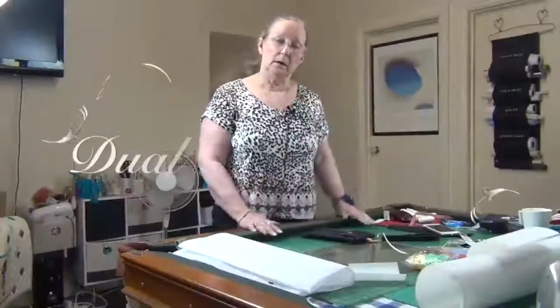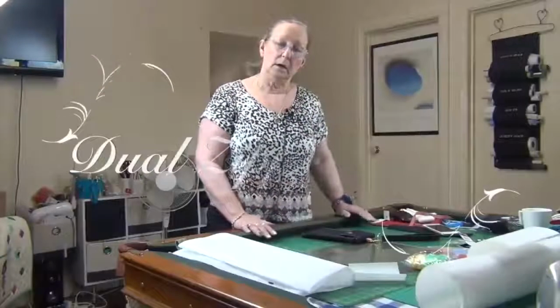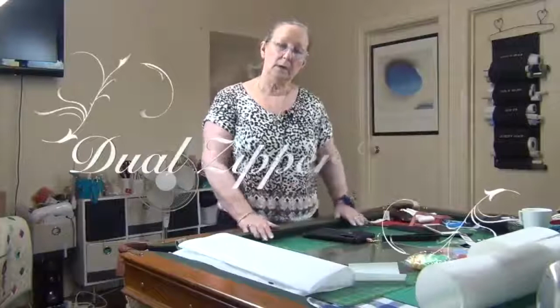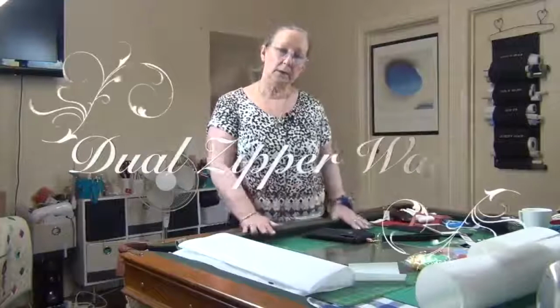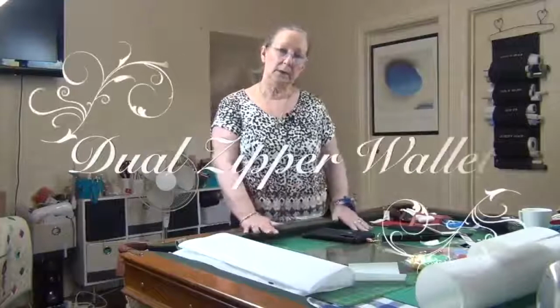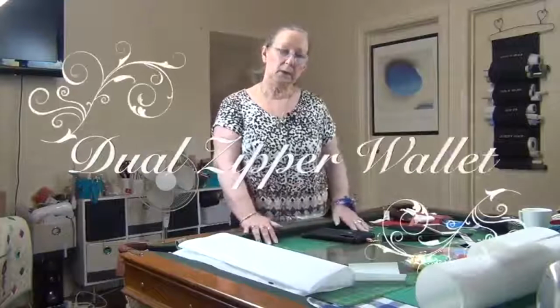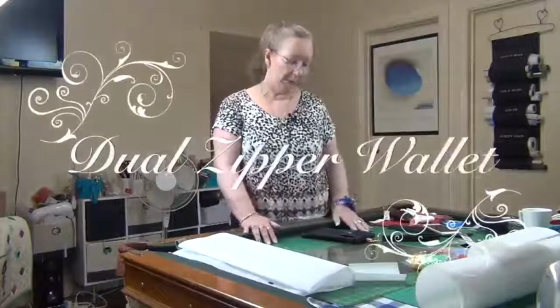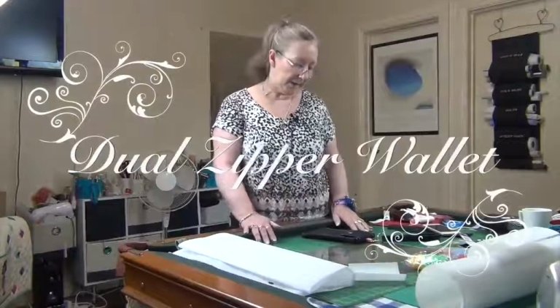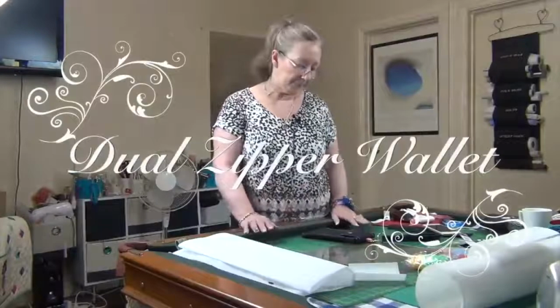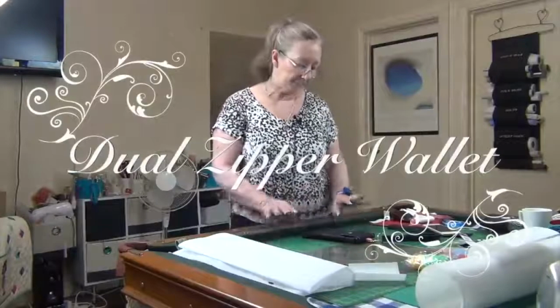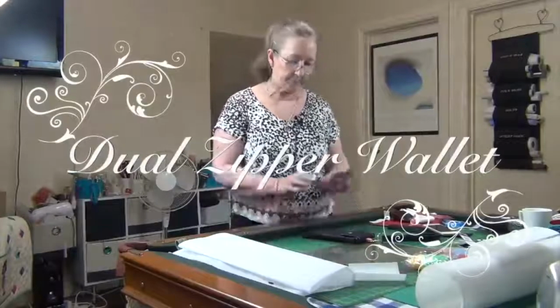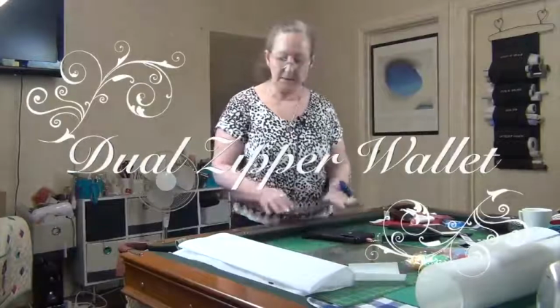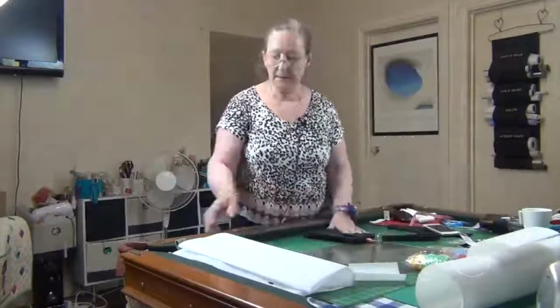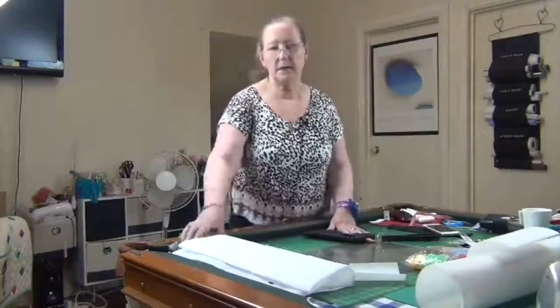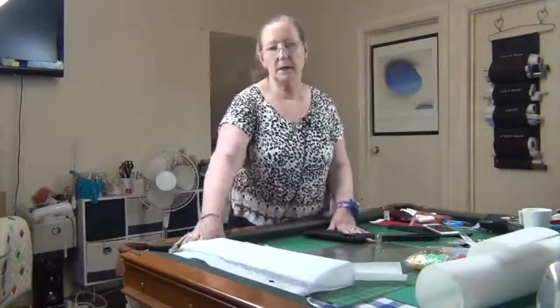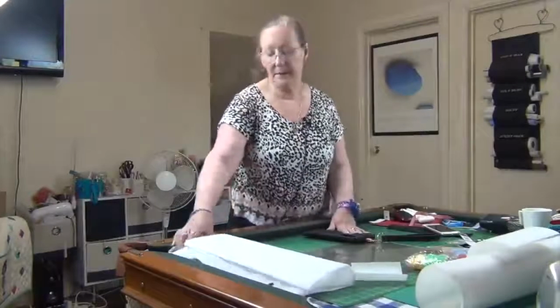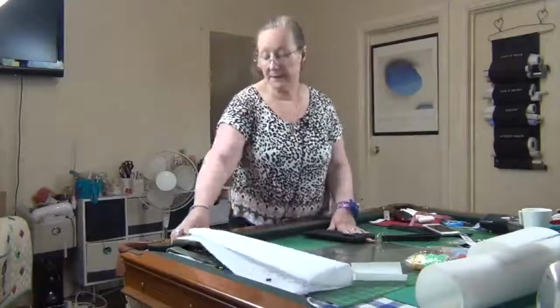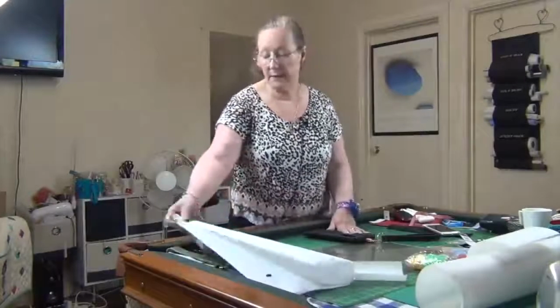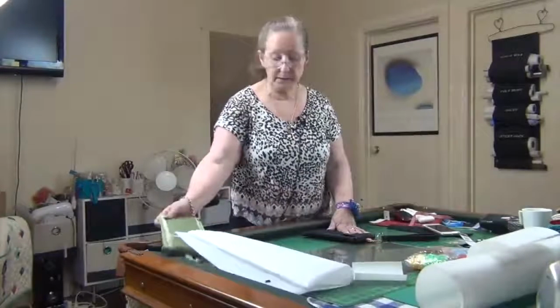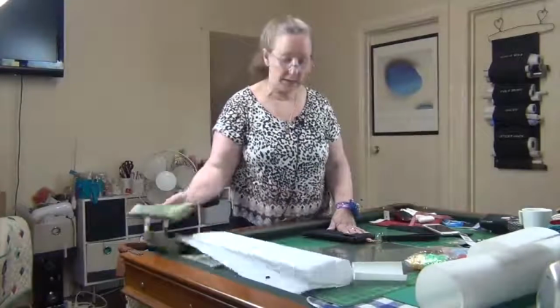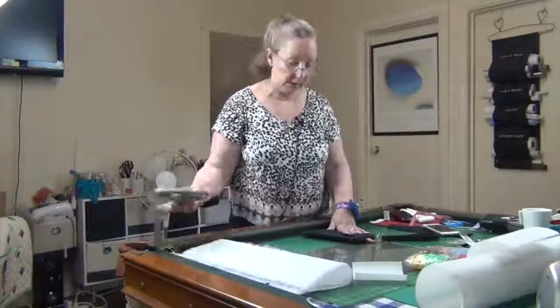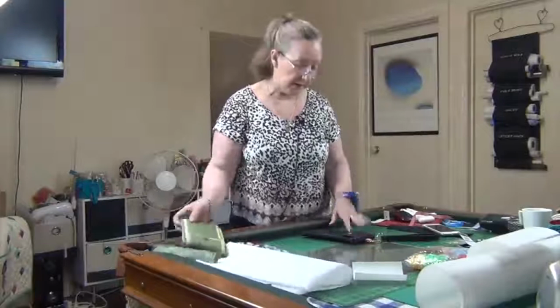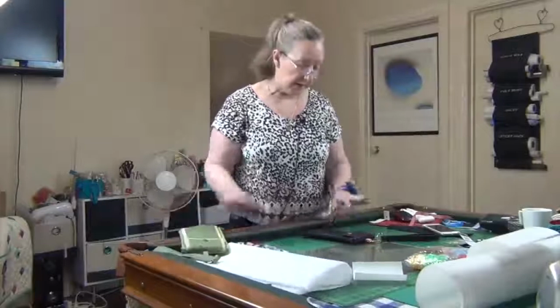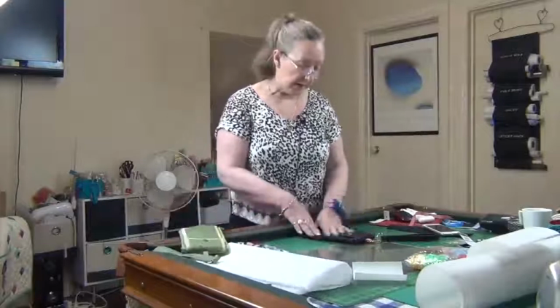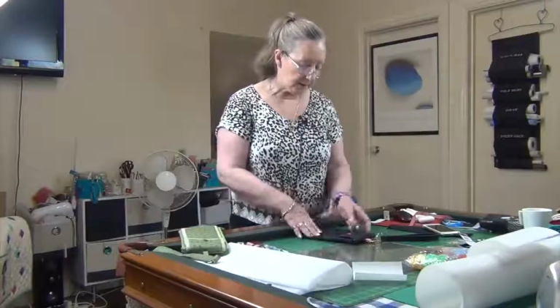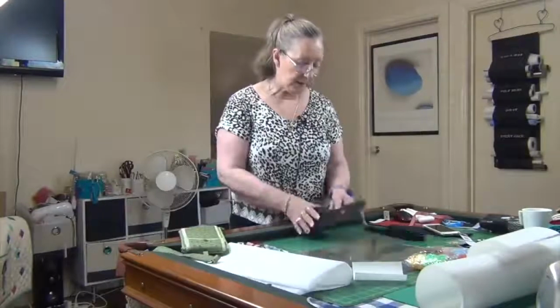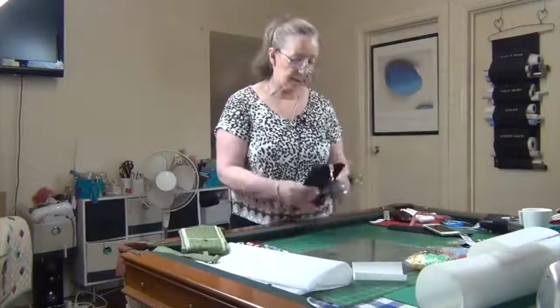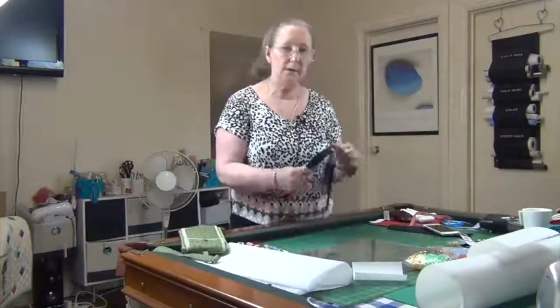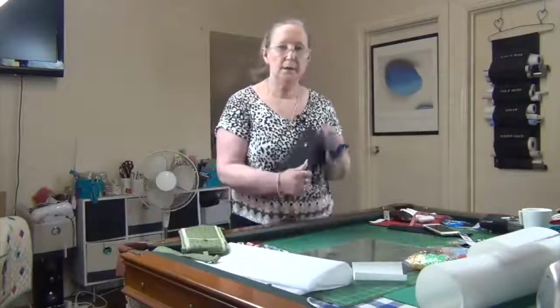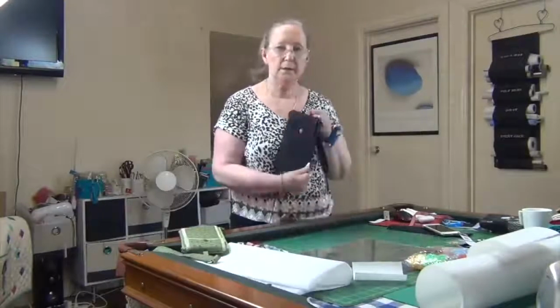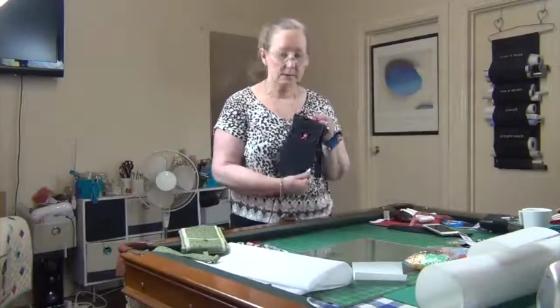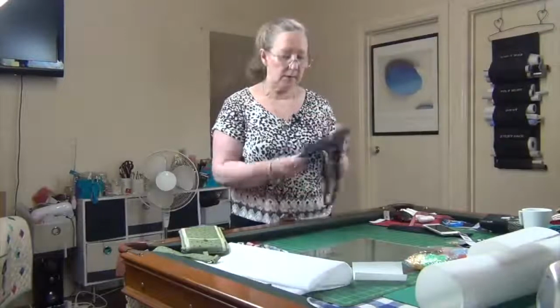Hi everyone and welcome back. In this lesson we're going to learn how to make this wallet.